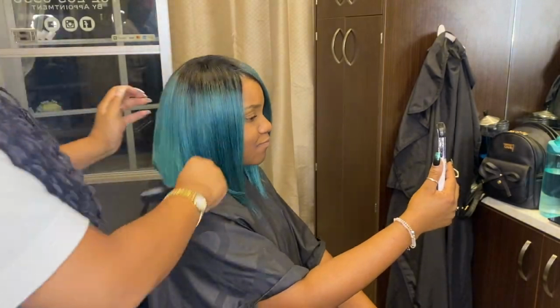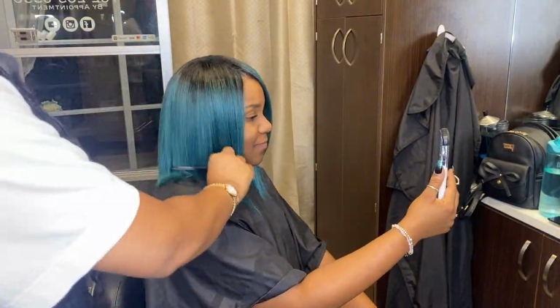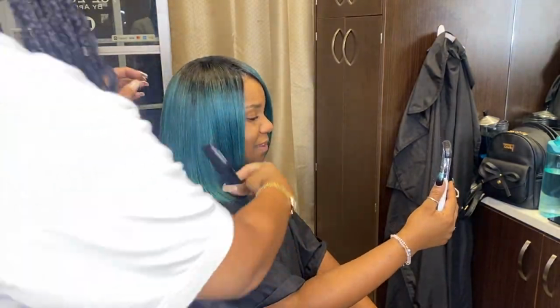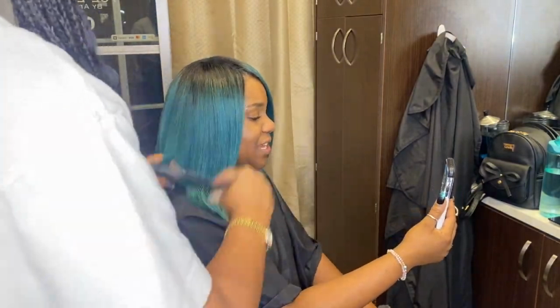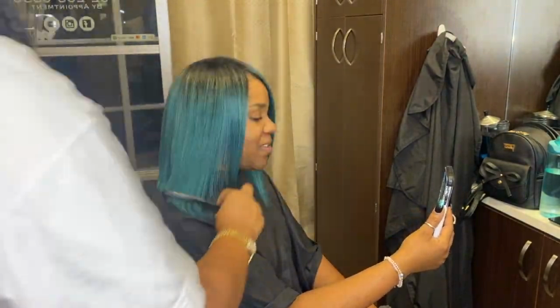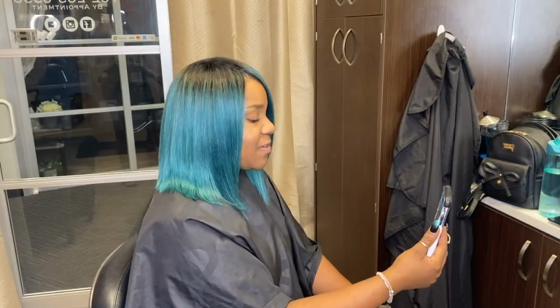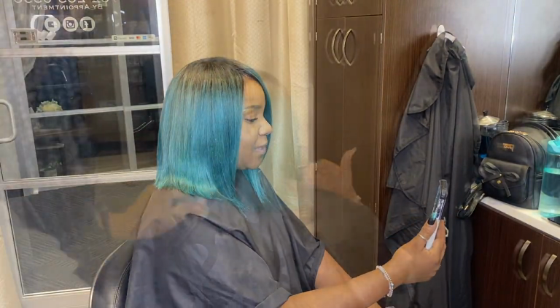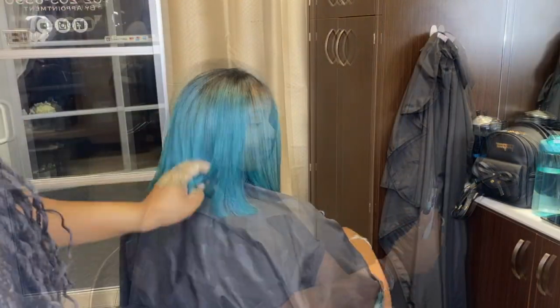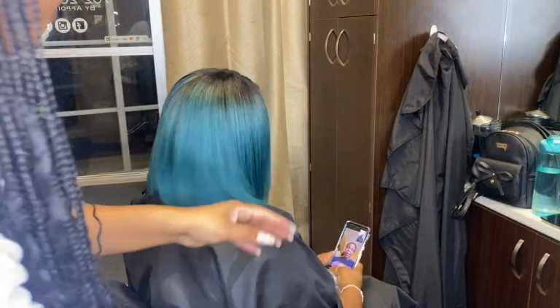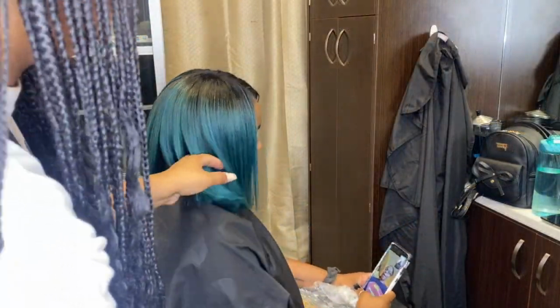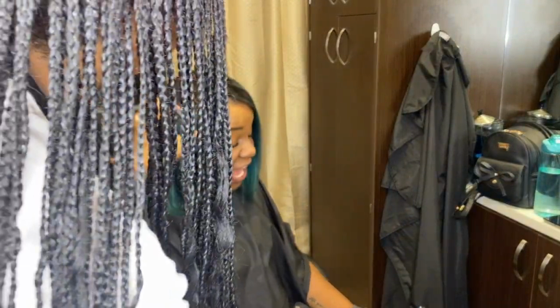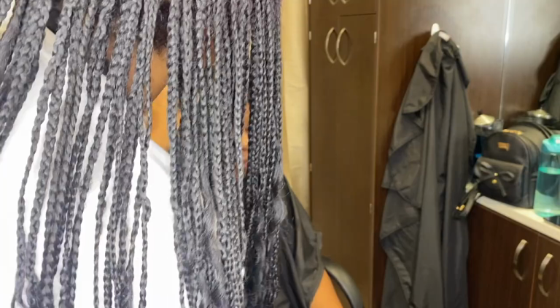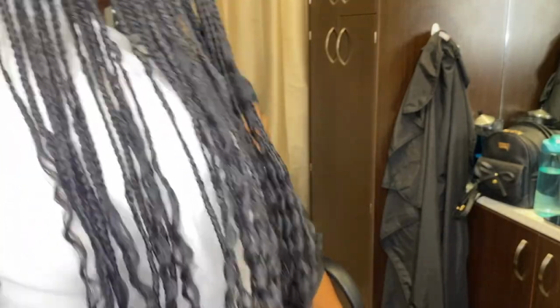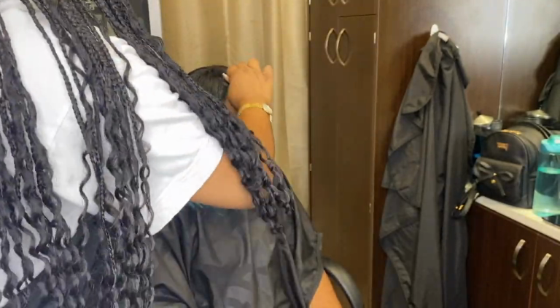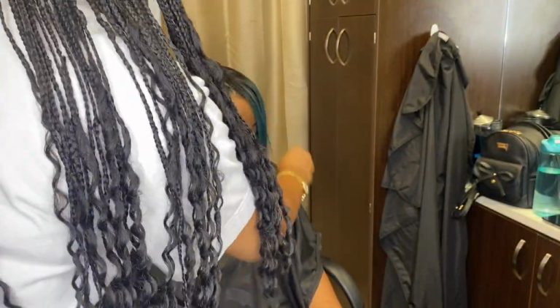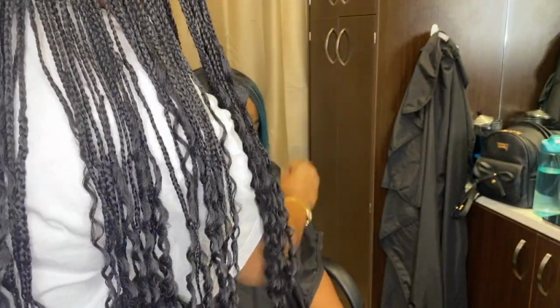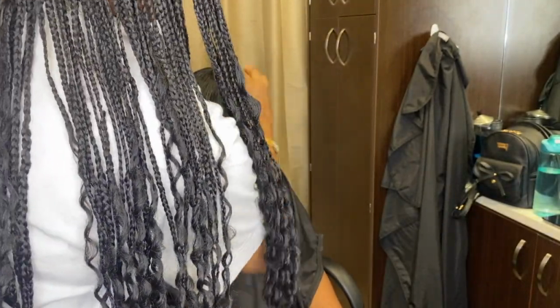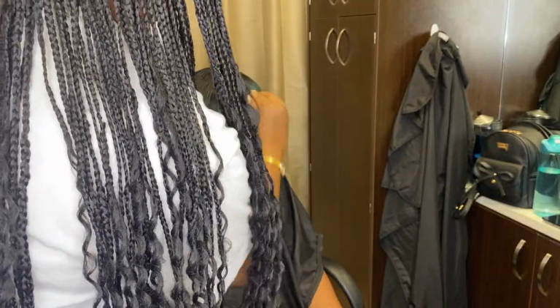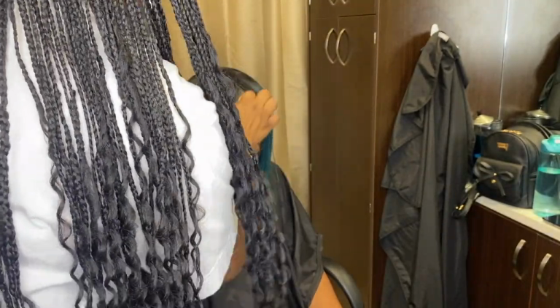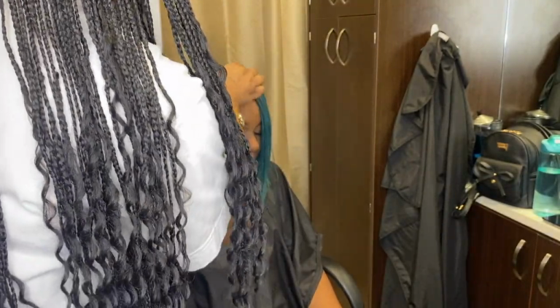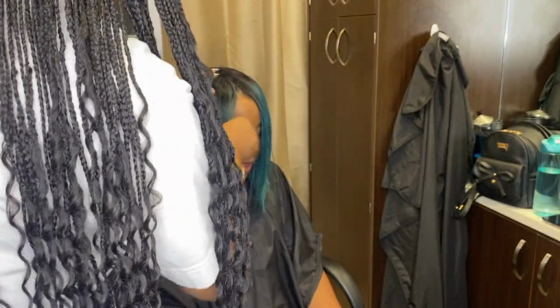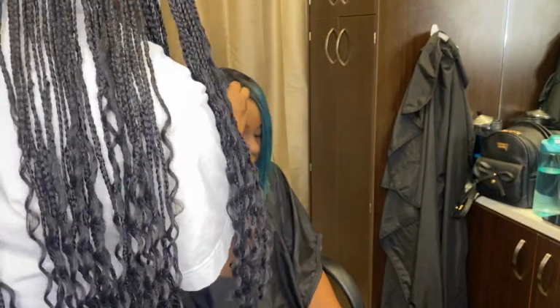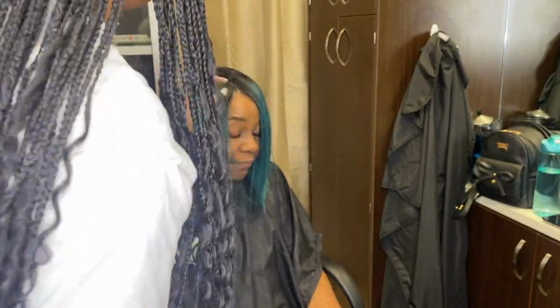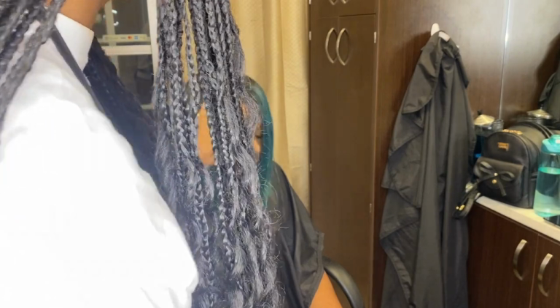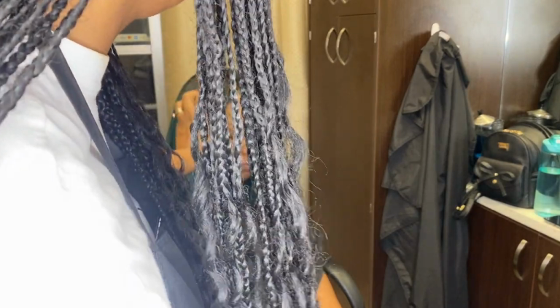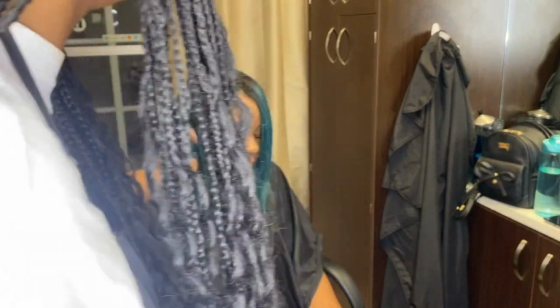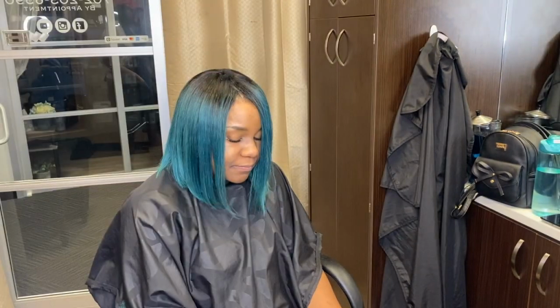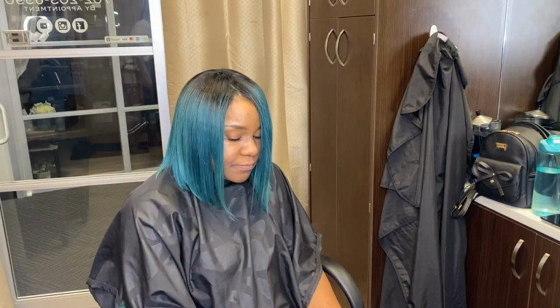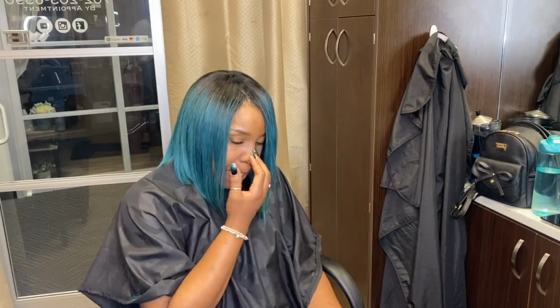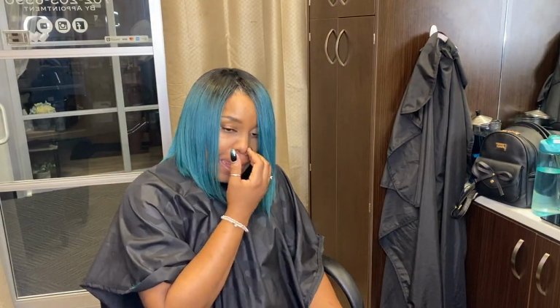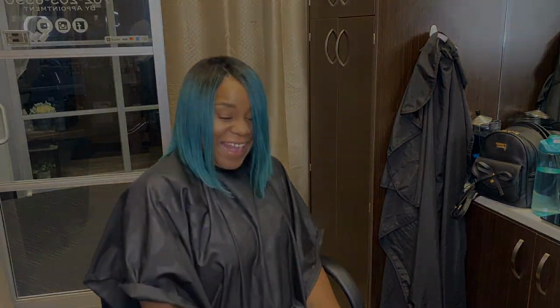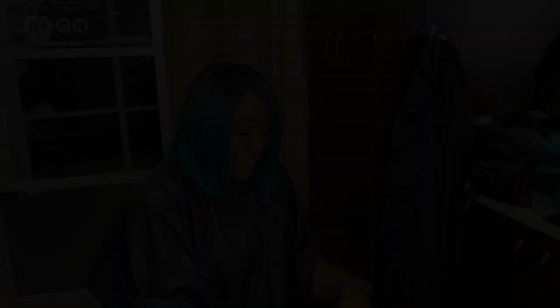That is it, y'all — she was loving it, just feeling herself all the way. She said this was one of her favorite hairstyles, and I love when my clients leave happy and satisfied. That is the best feeling ever.